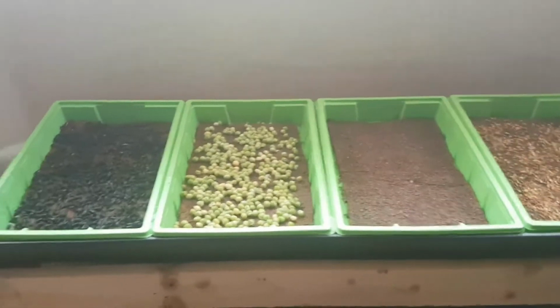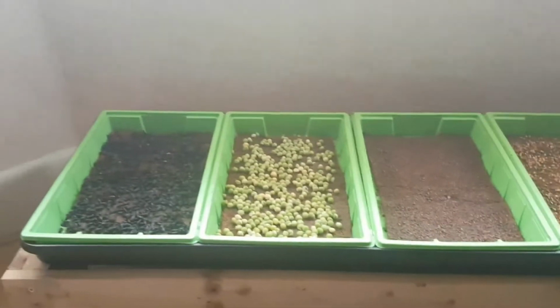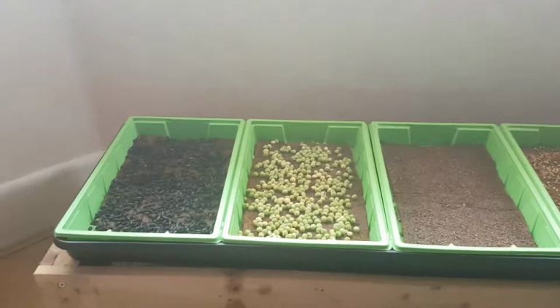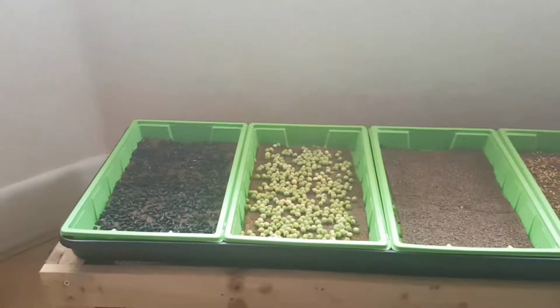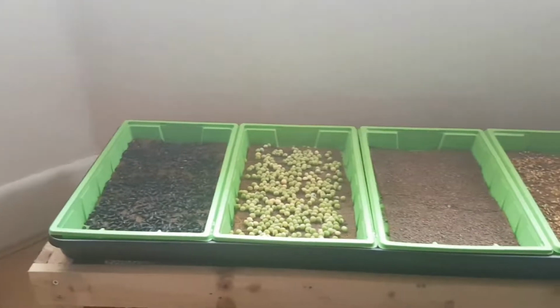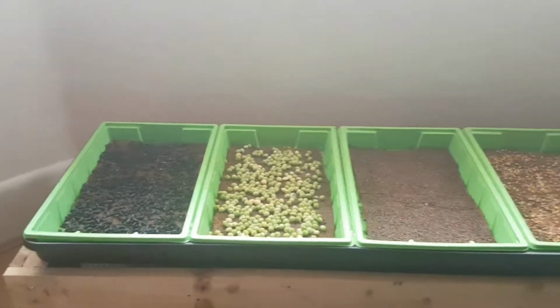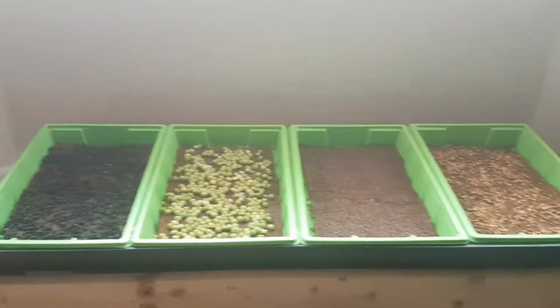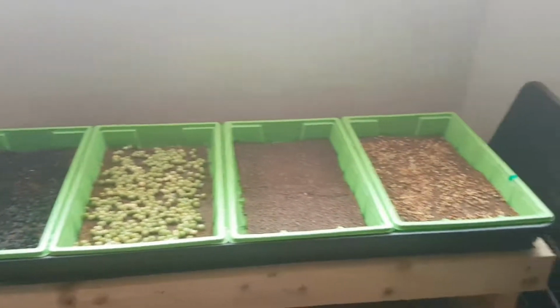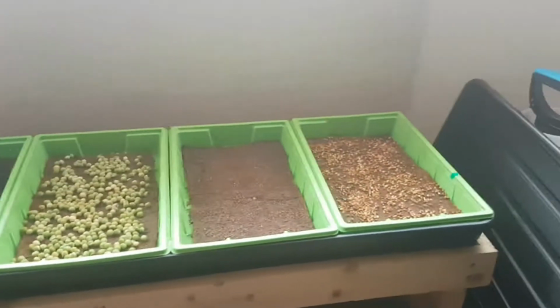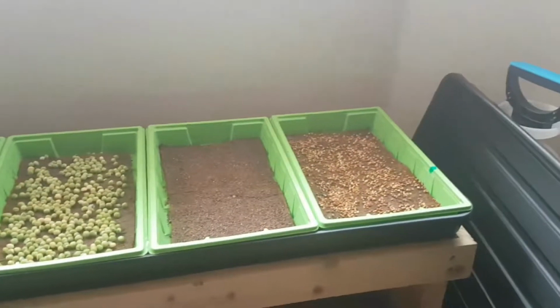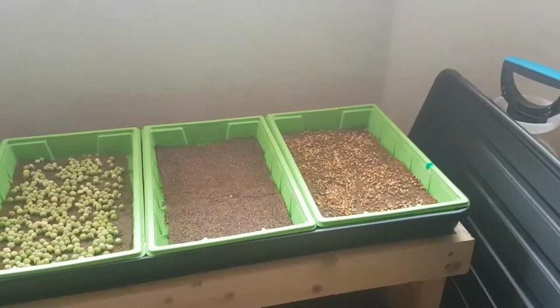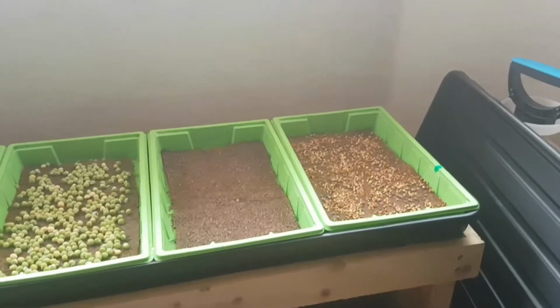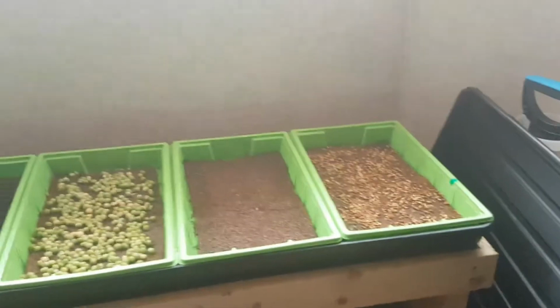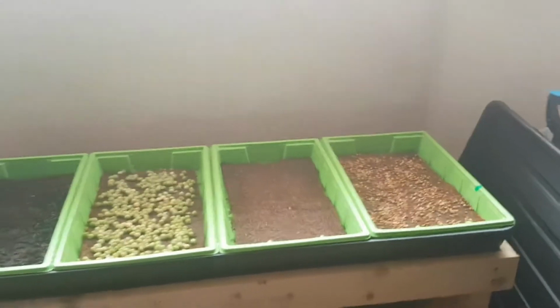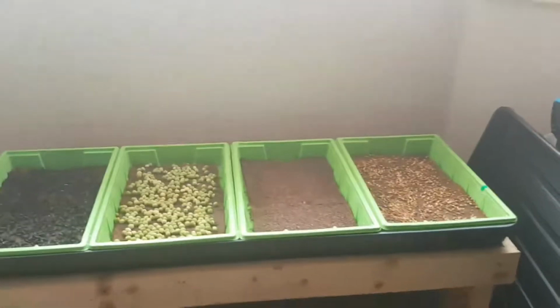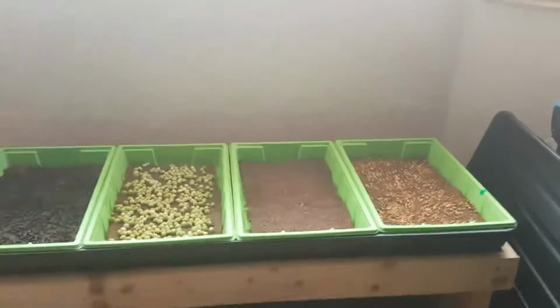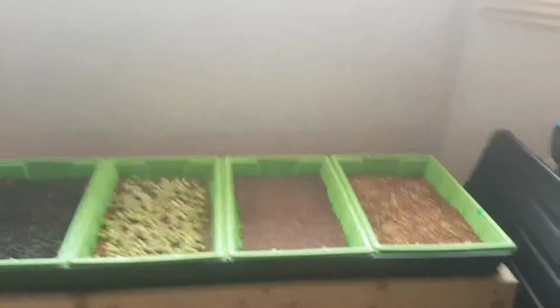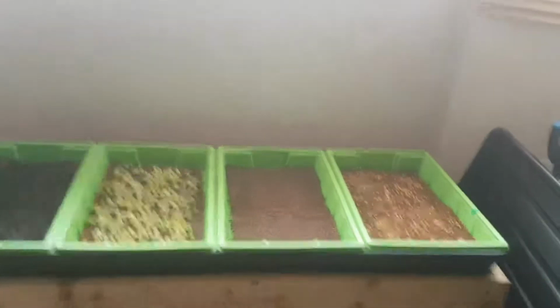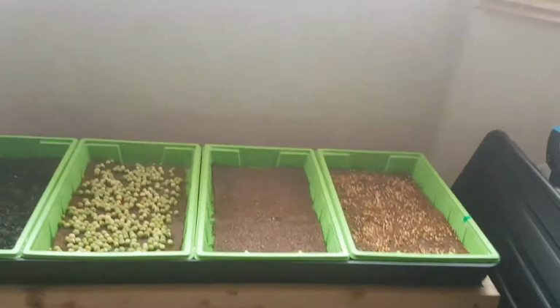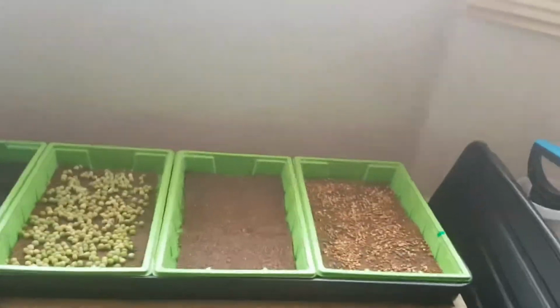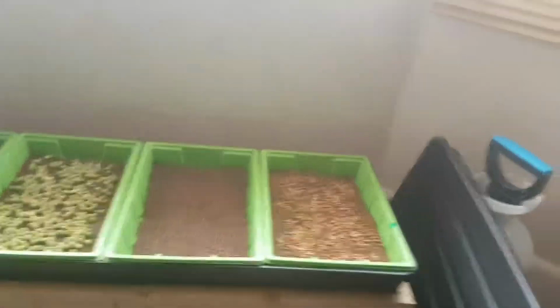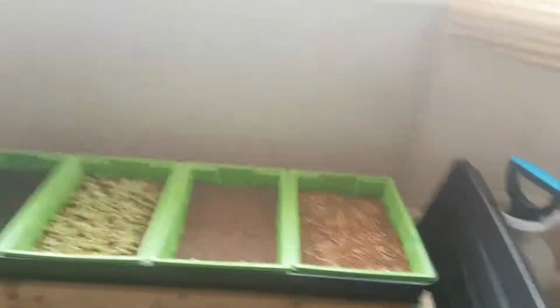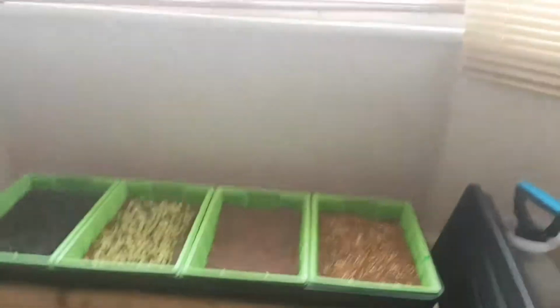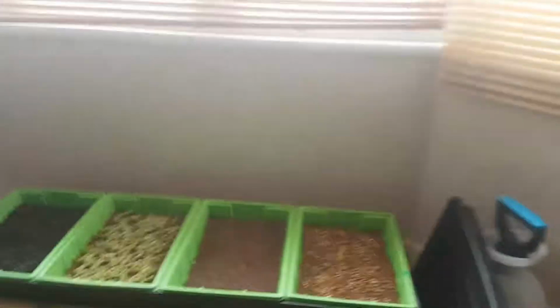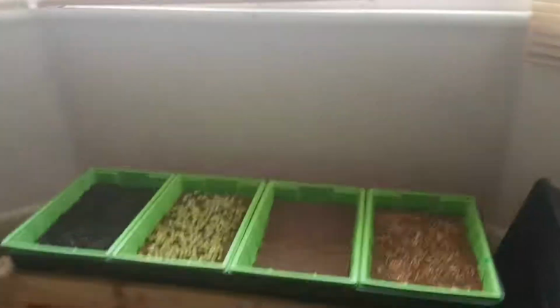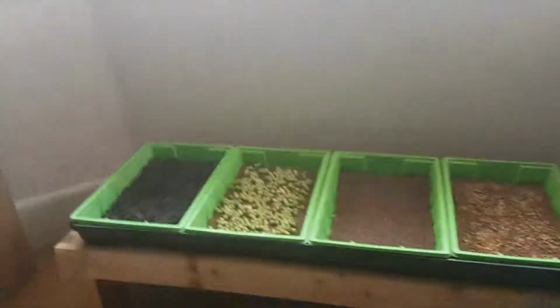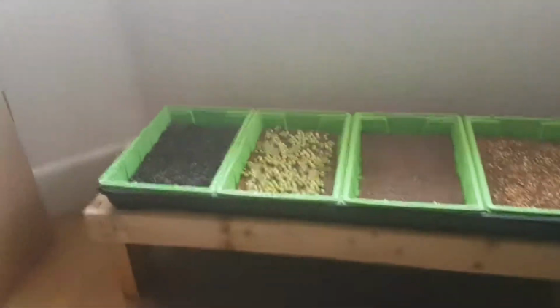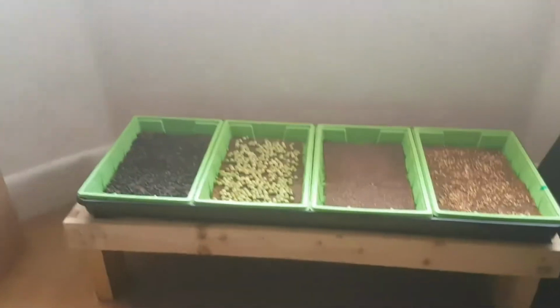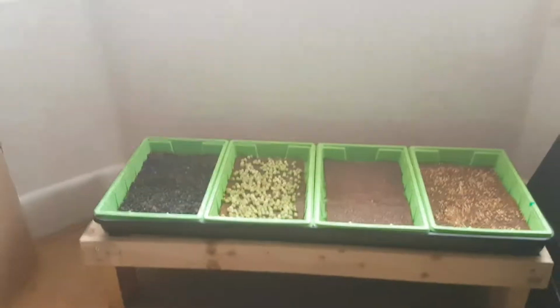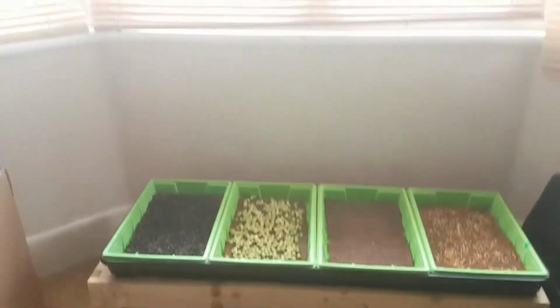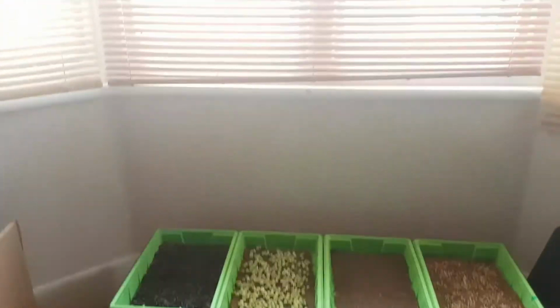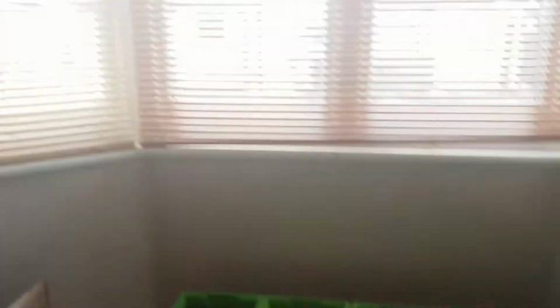I'm just doing these for myself for now. I just wanted to test out this little growing area and see how they do.